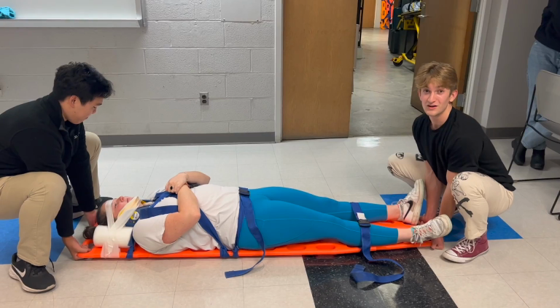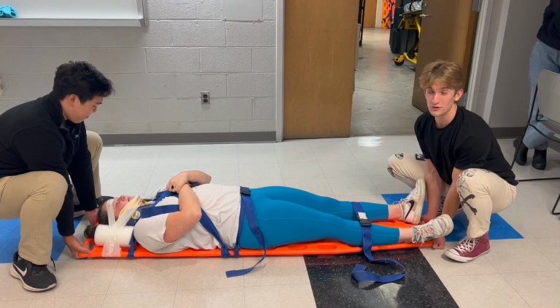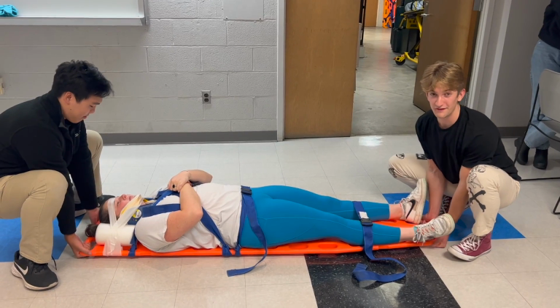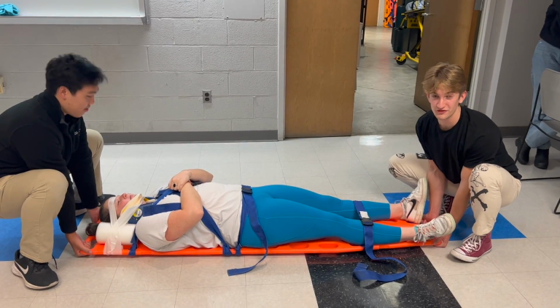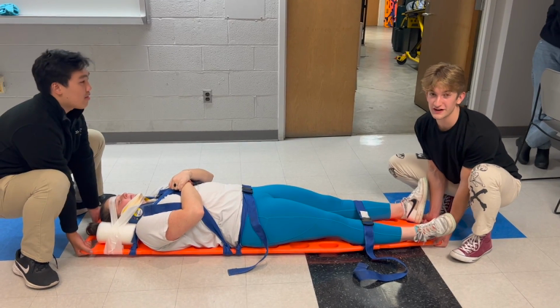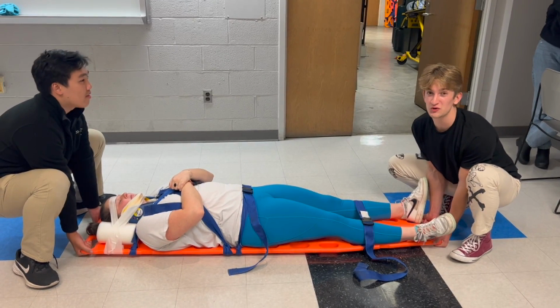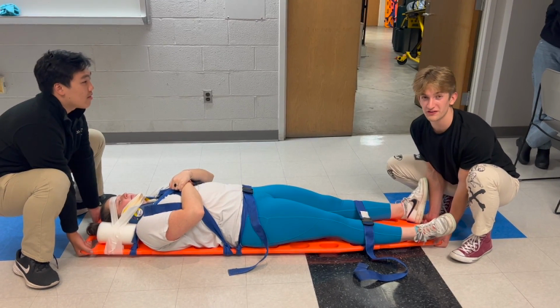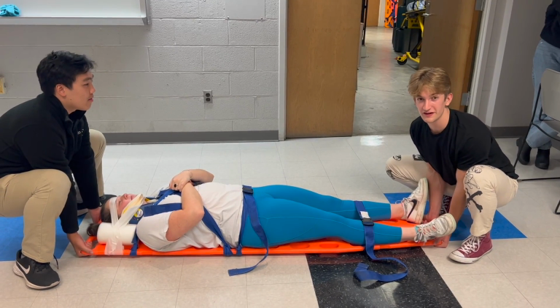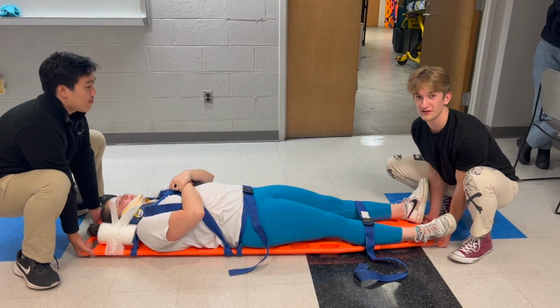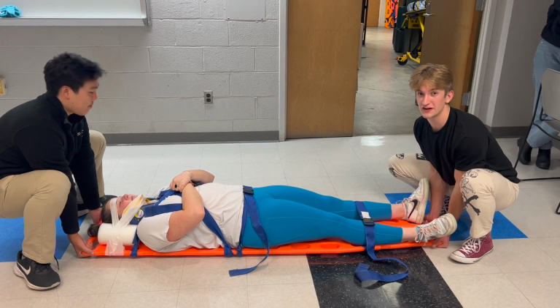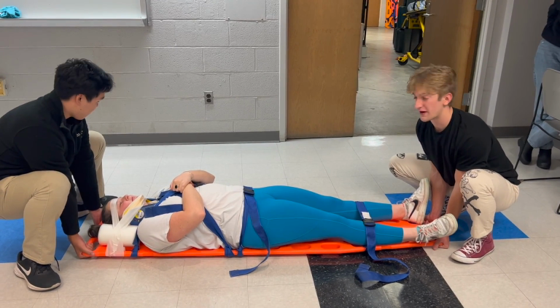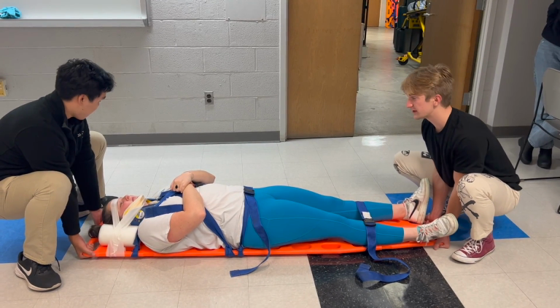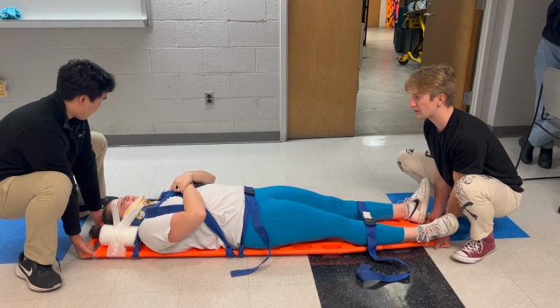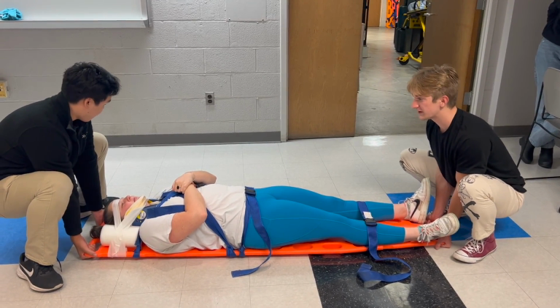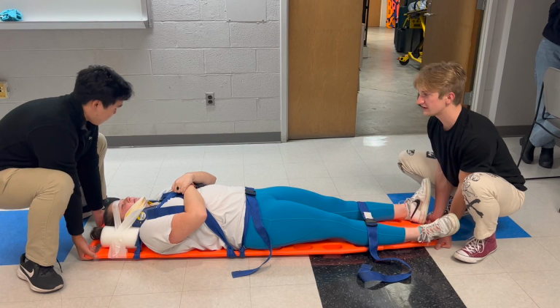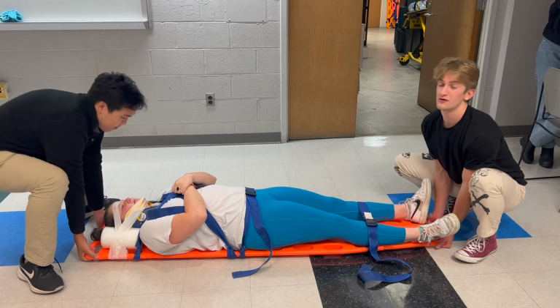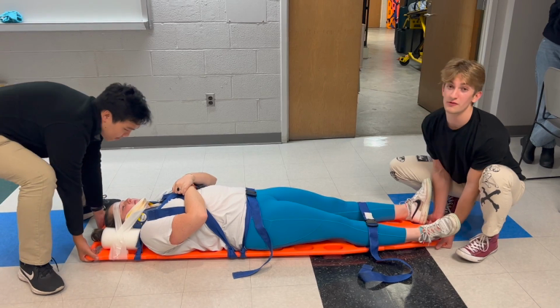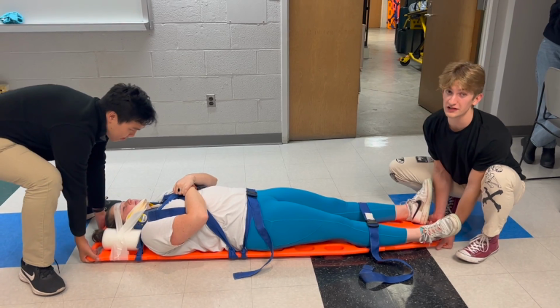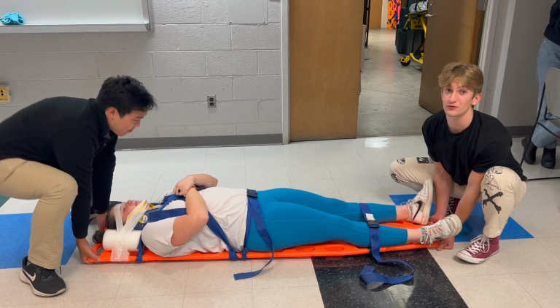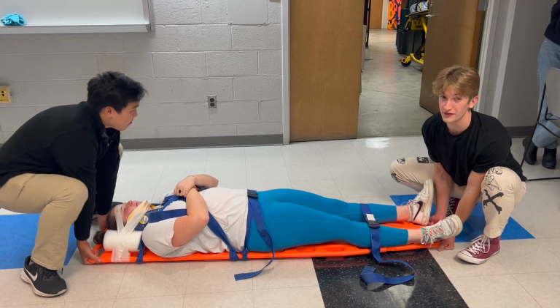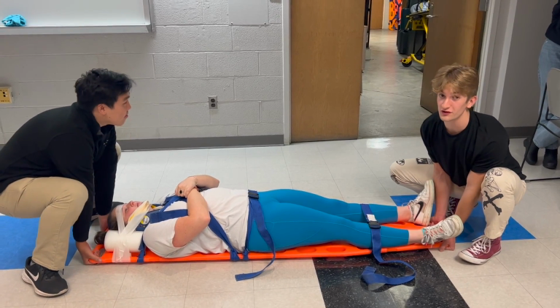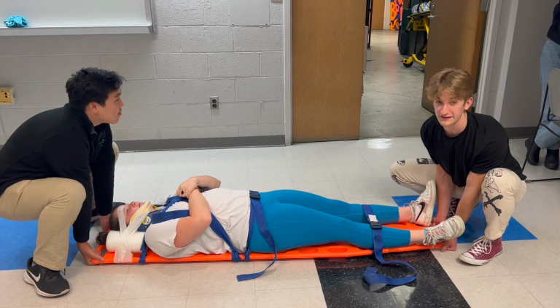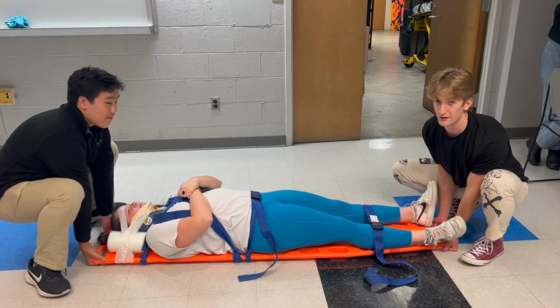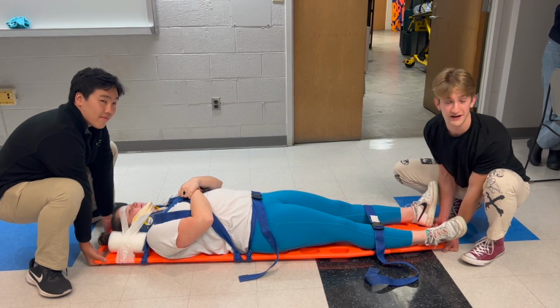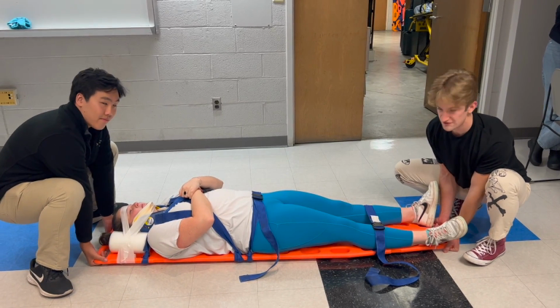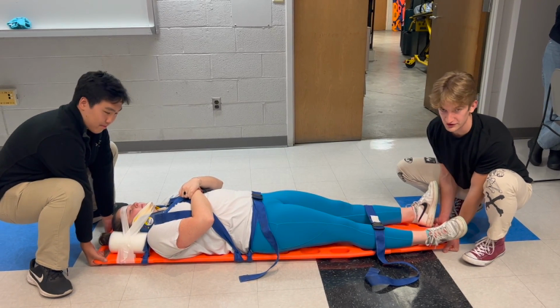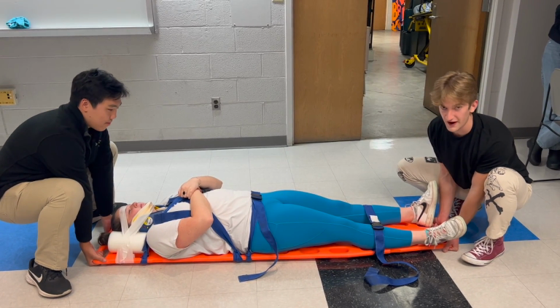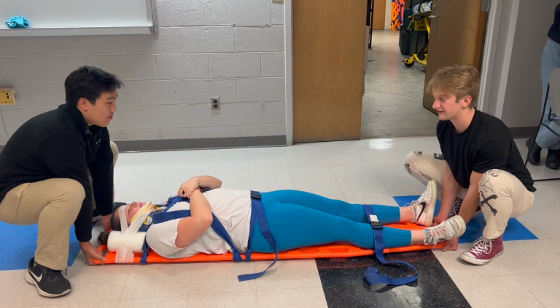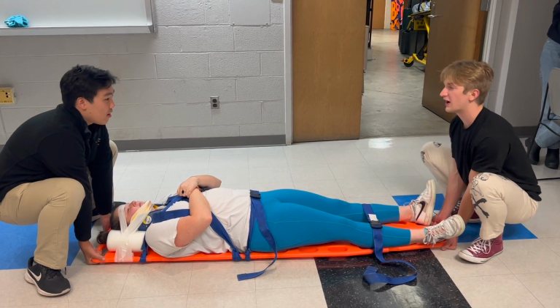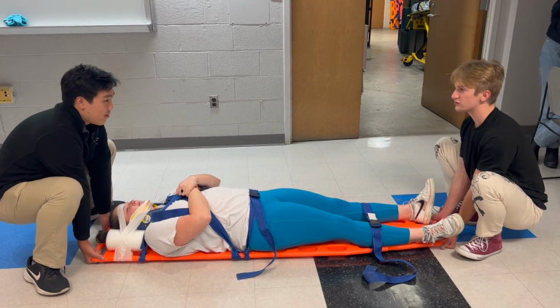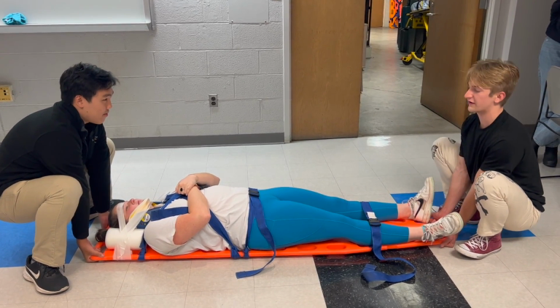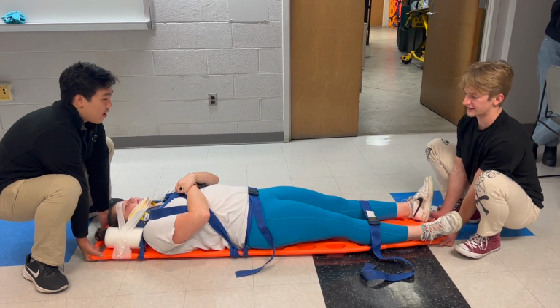We will now demonstrate a two-person lift on a spinally immobilized patient. Remember to lift with your legs and glutes, and never with your back.